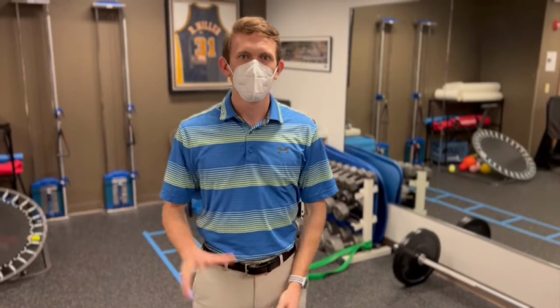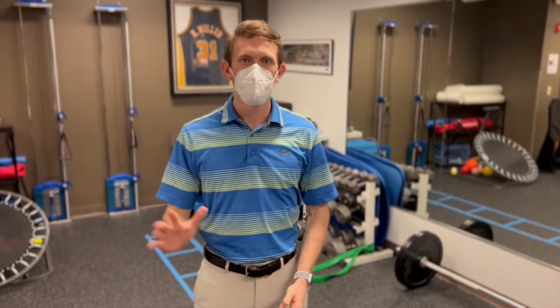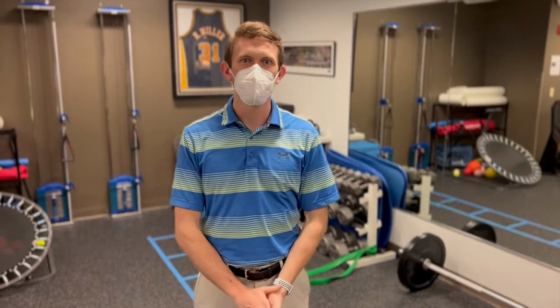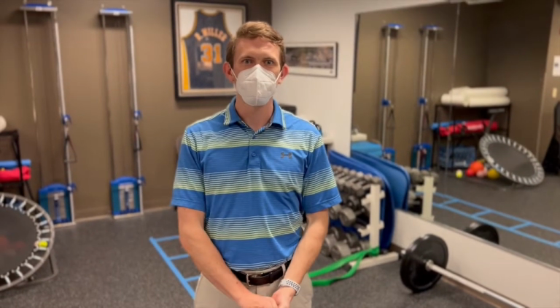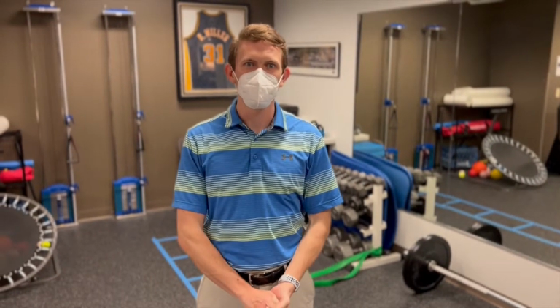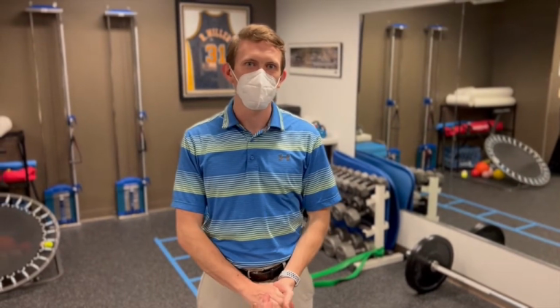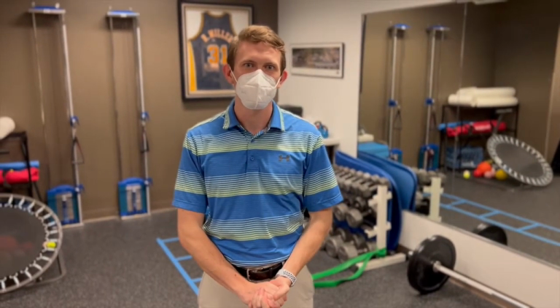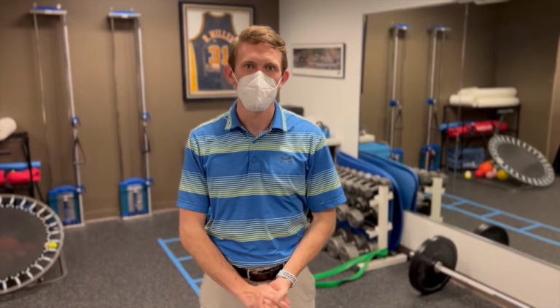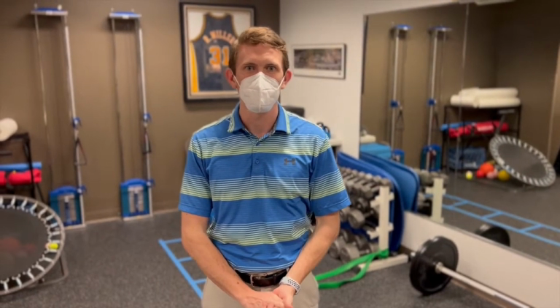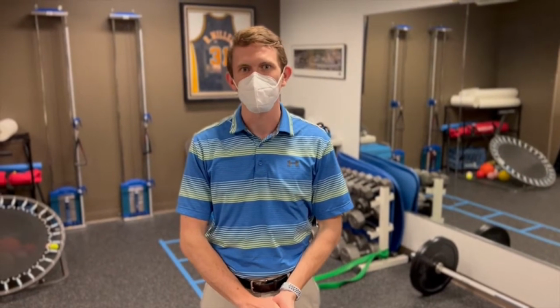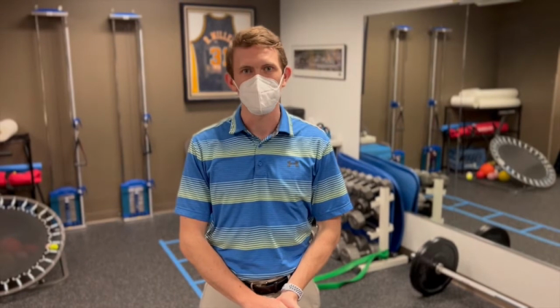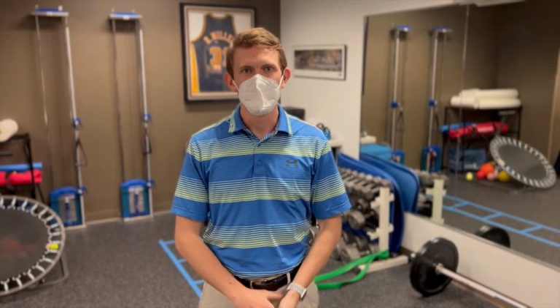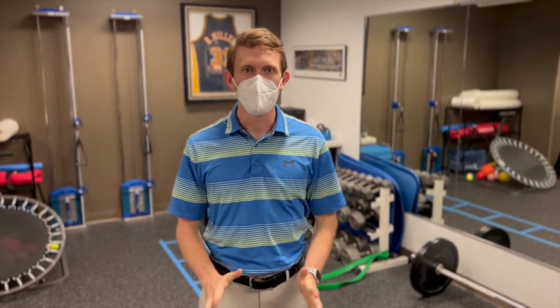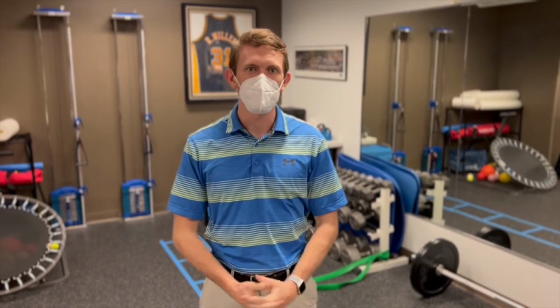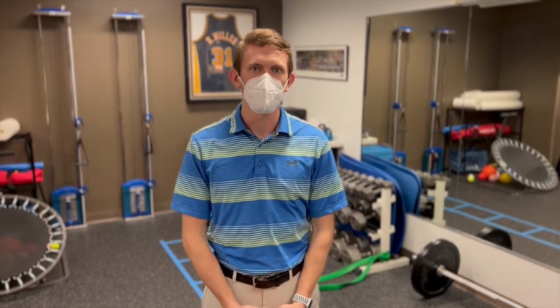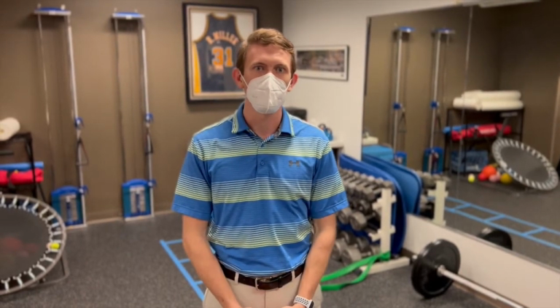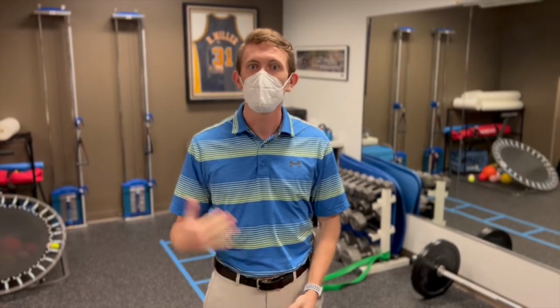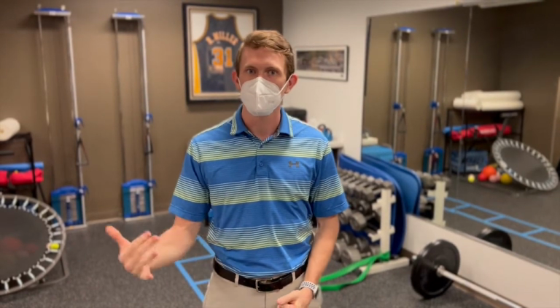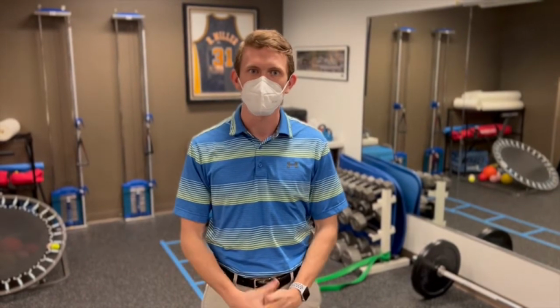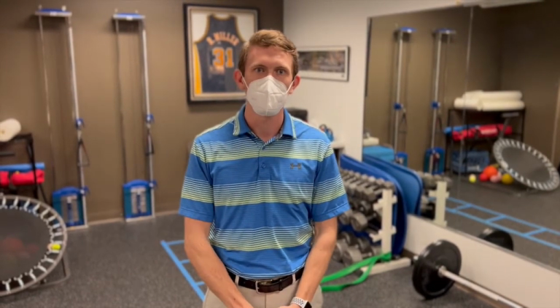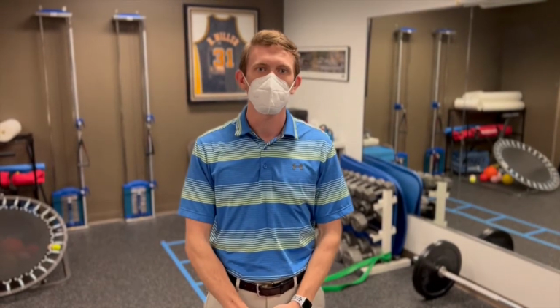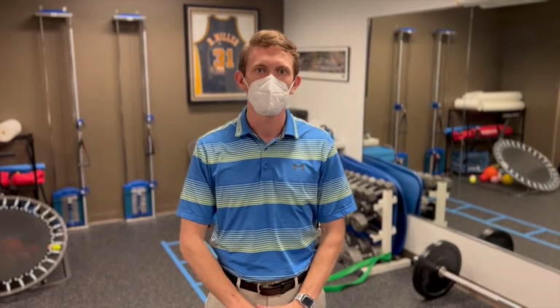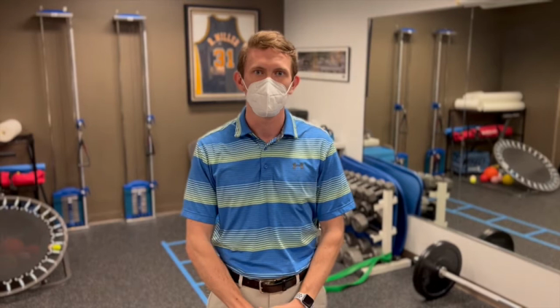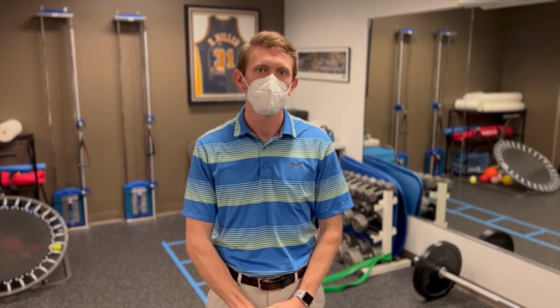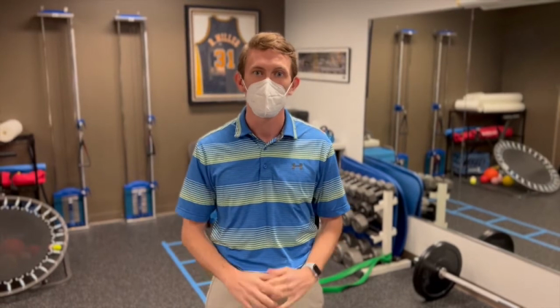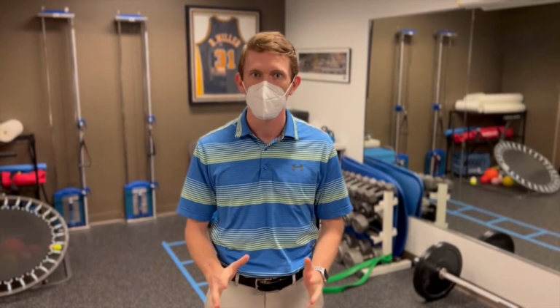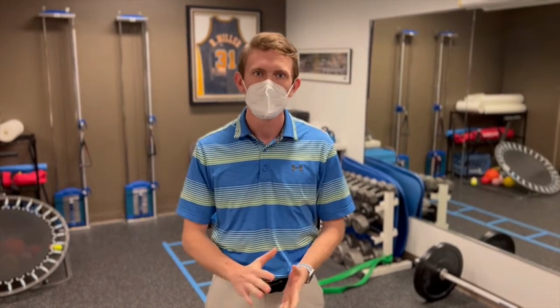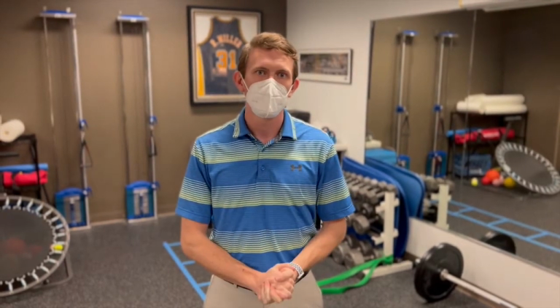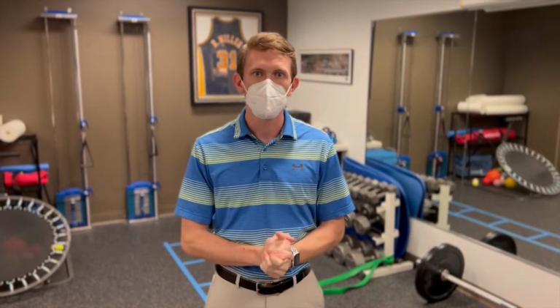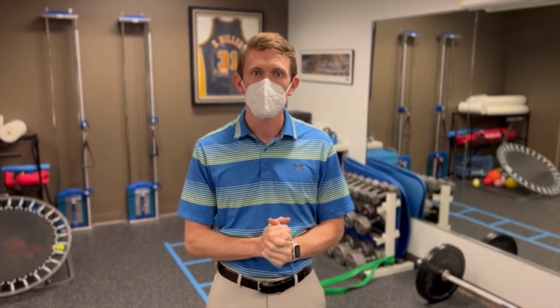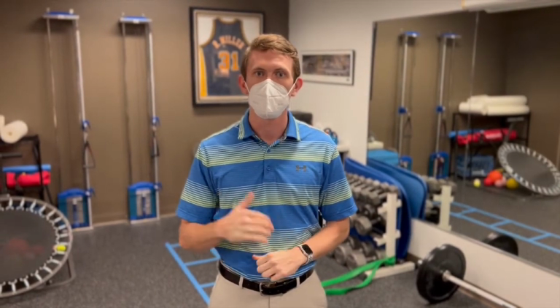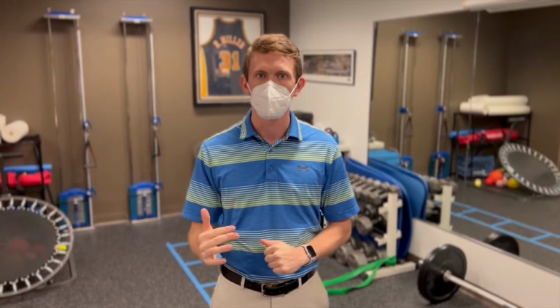Hello everyone, my name is Dr. Daniel Waskowitz here with Body One Physical Therapy. Today we're going to be performing our last of our exercise pain-free series, part four. For this we're going to be going over the push-up.